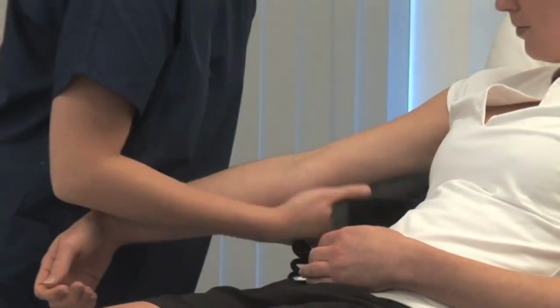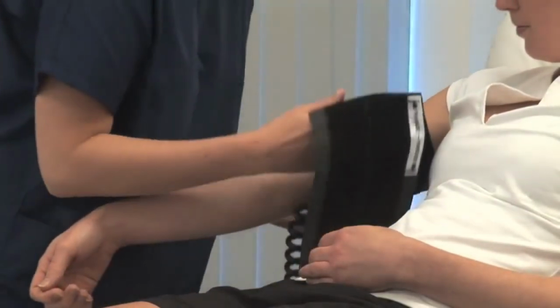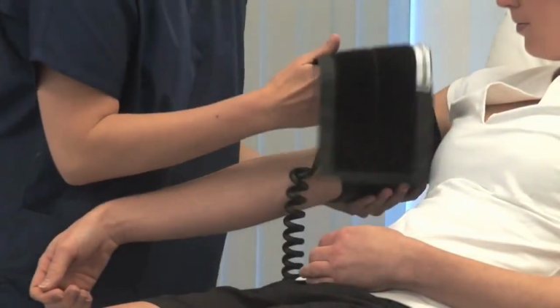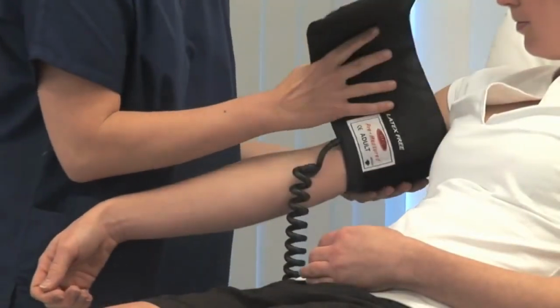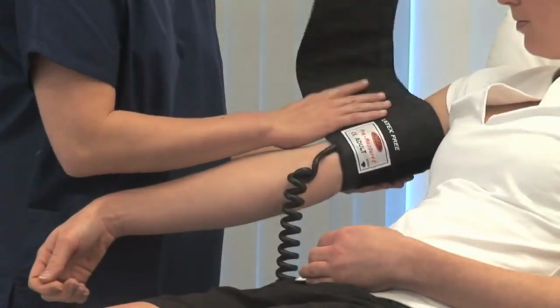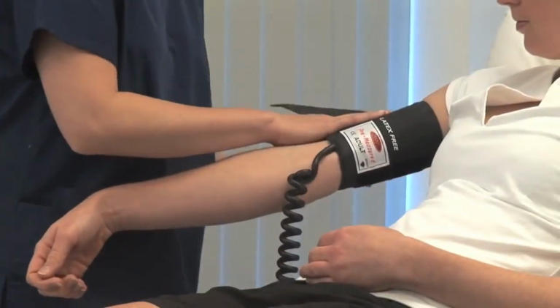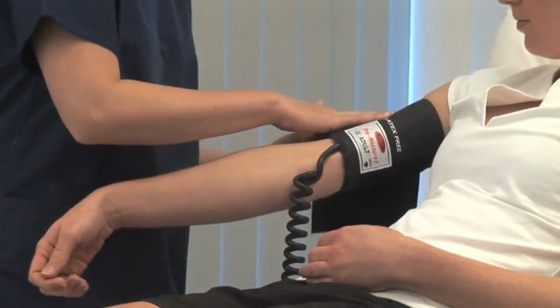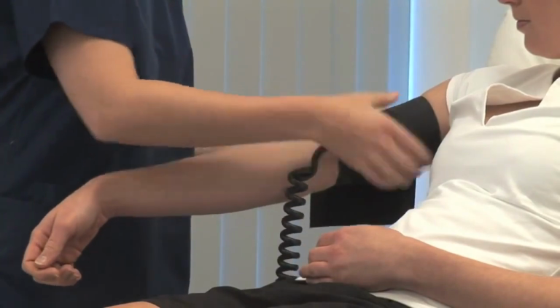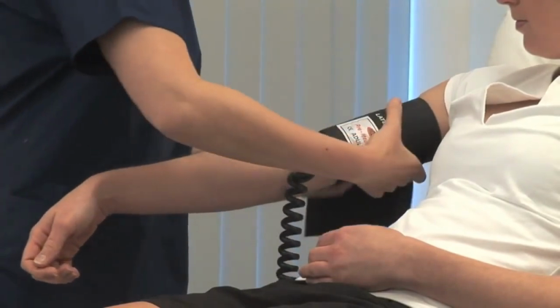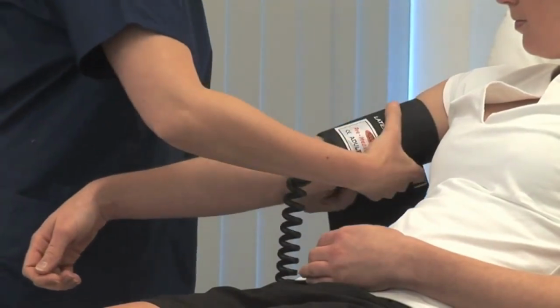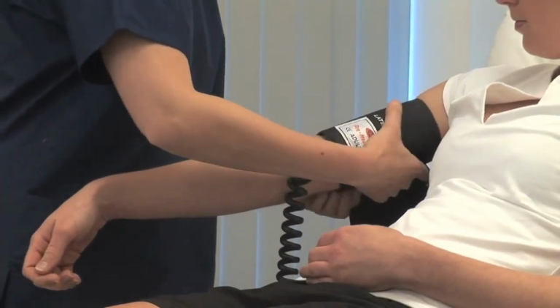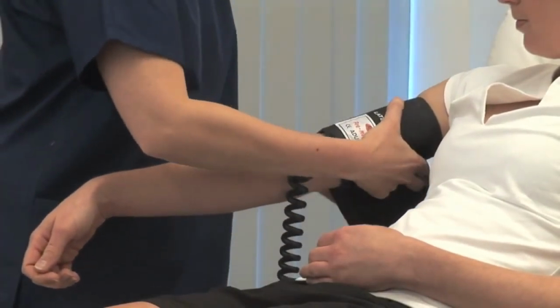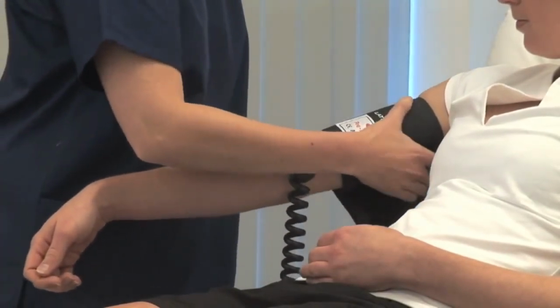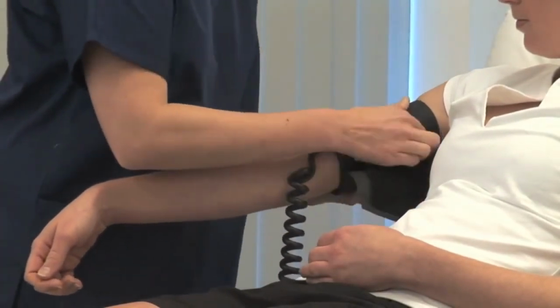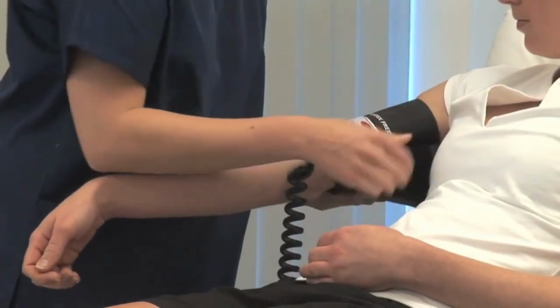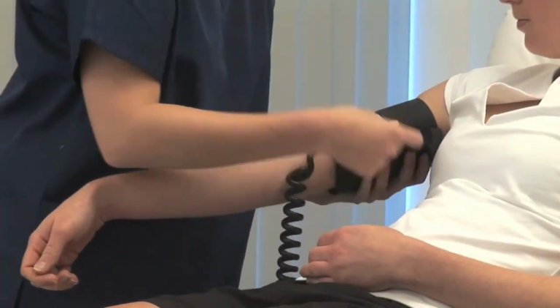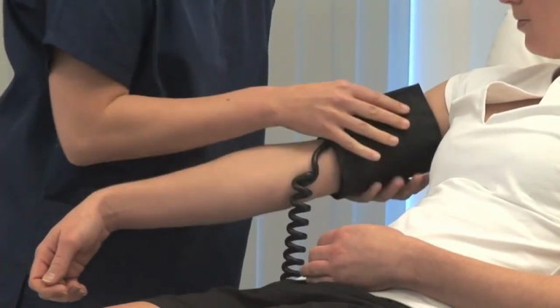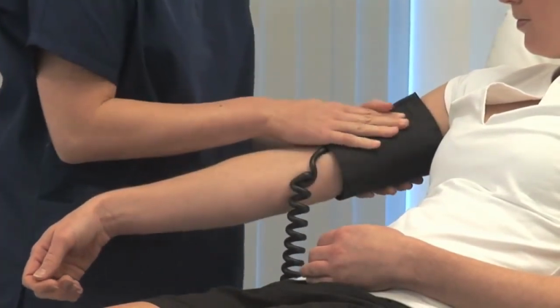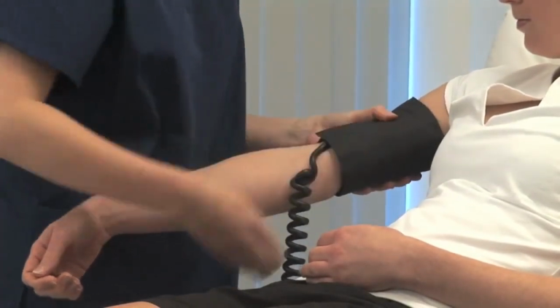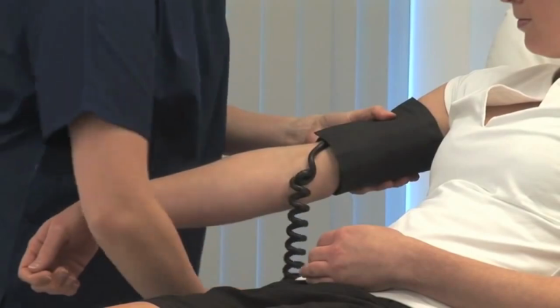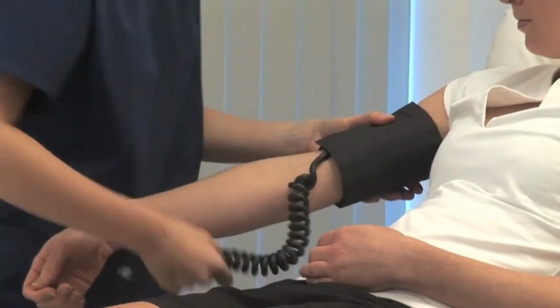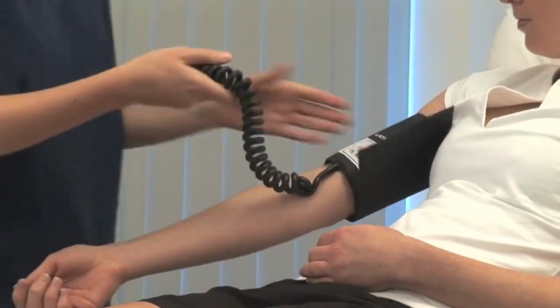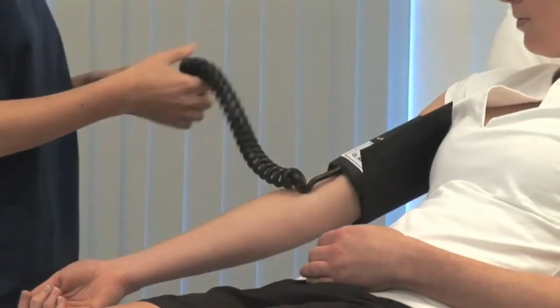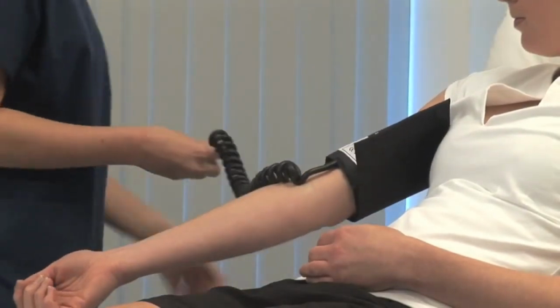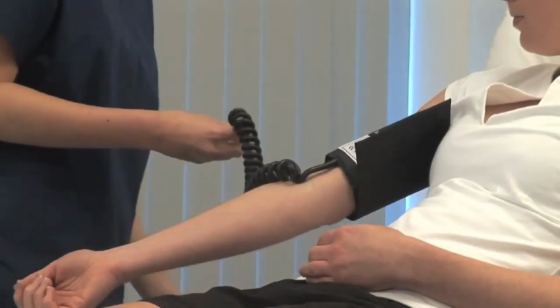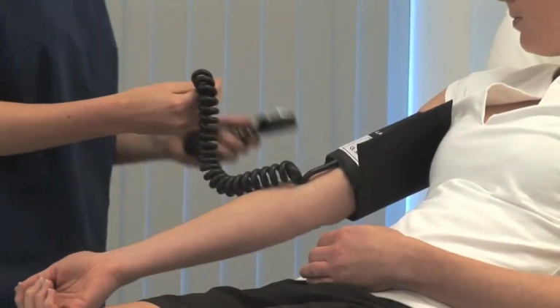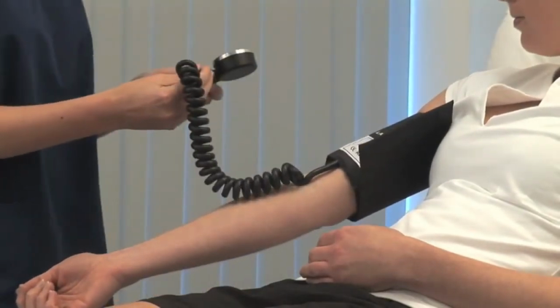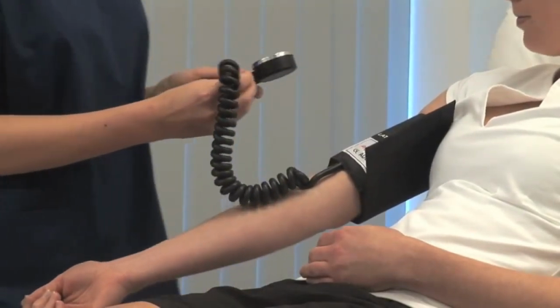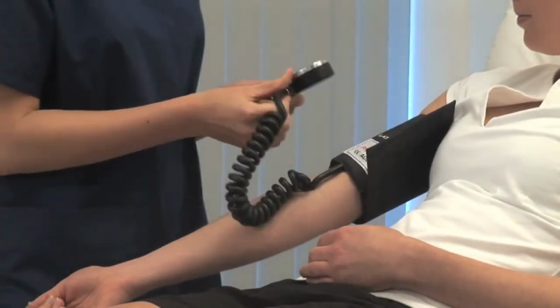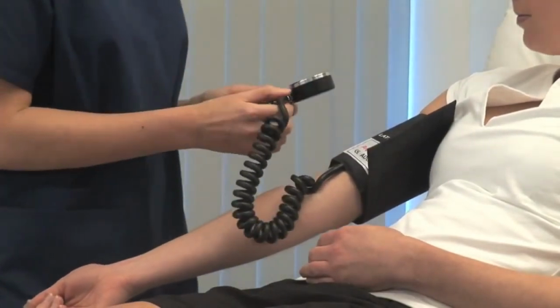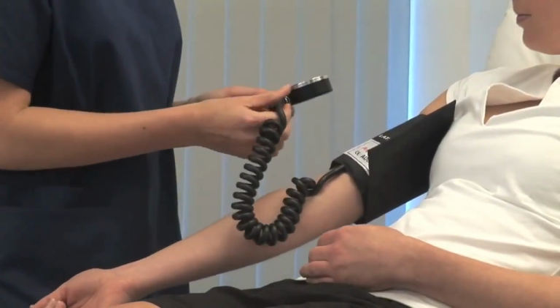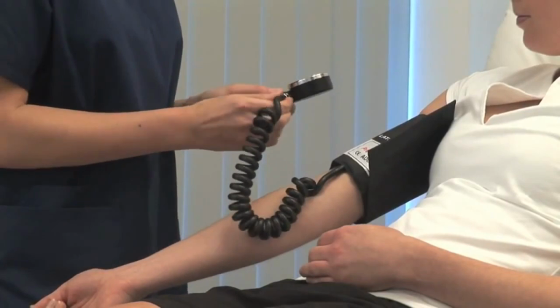Choose a cuff of appropriate size and place the centre of the bladder over the brachial artery. Normally the right and left arm will give a similar result. Measuring over thin clothing should not affect the reading.